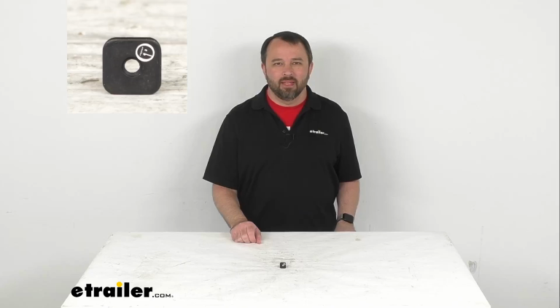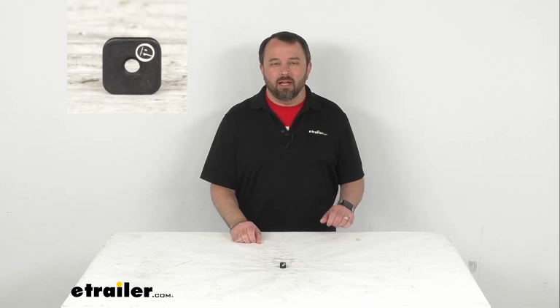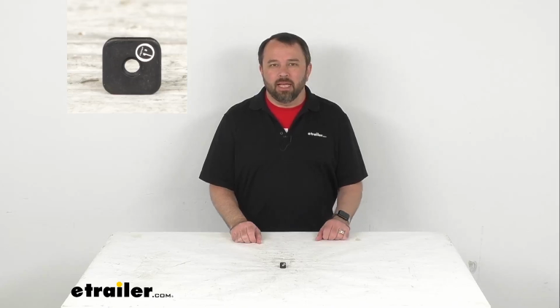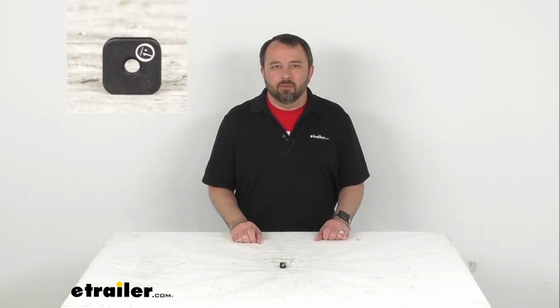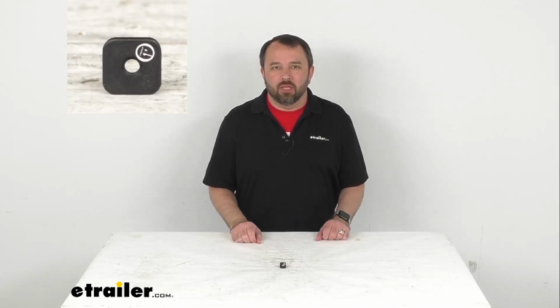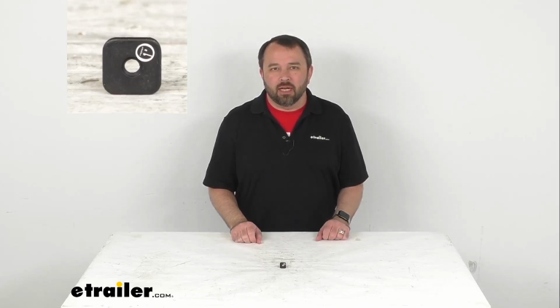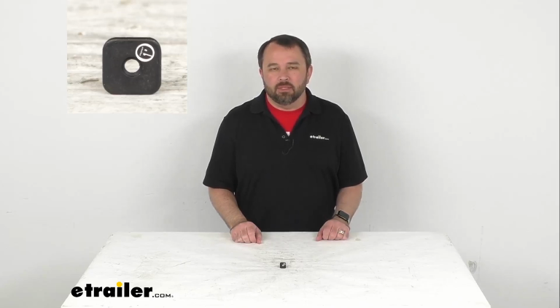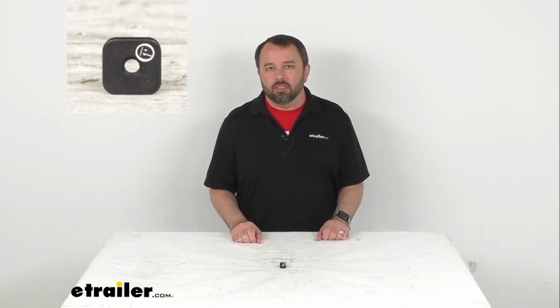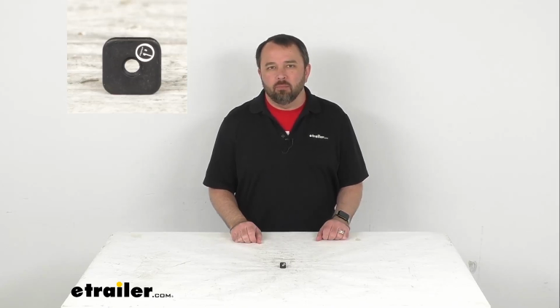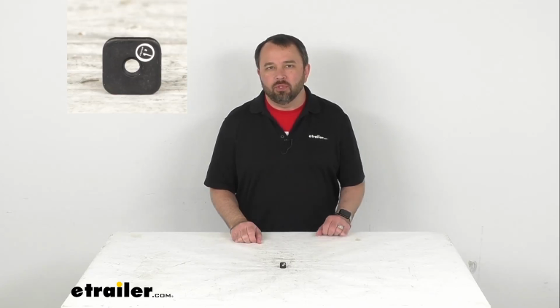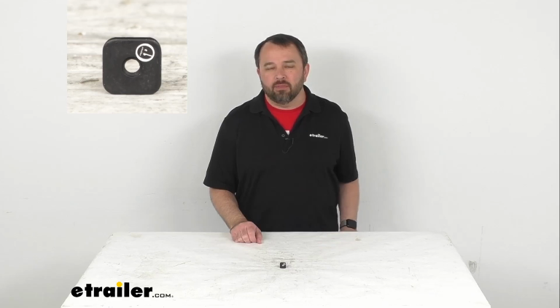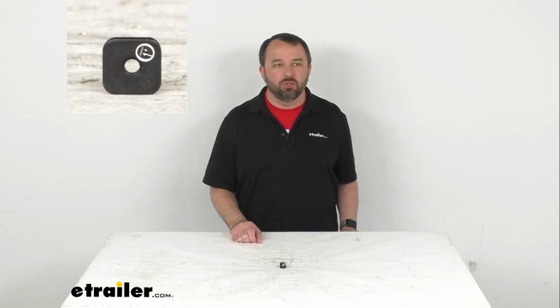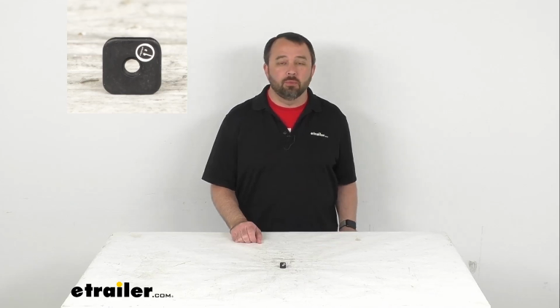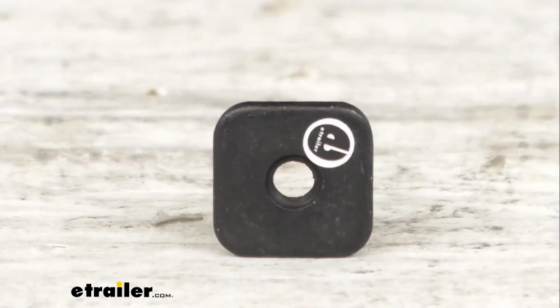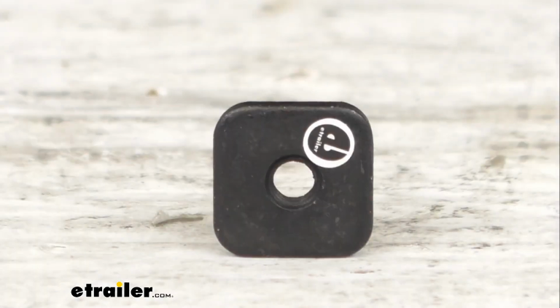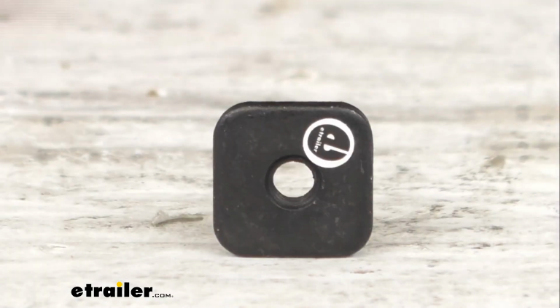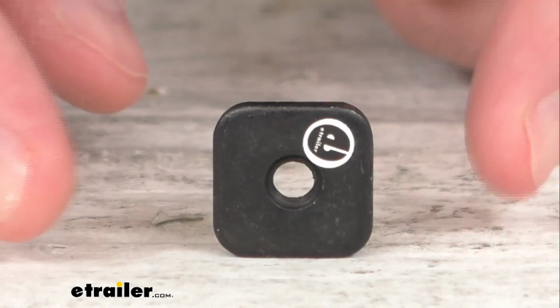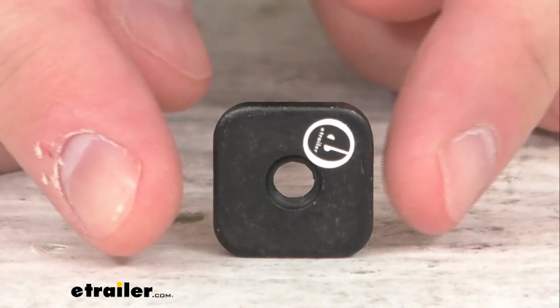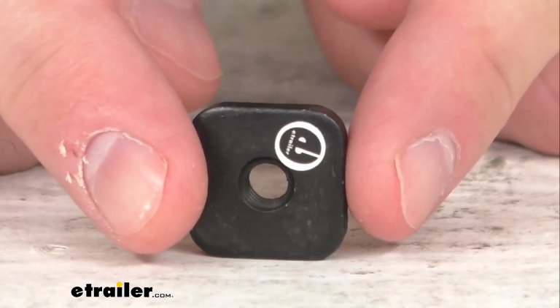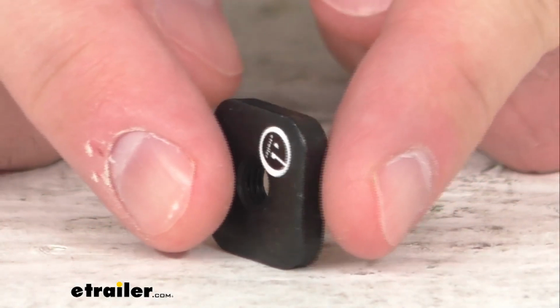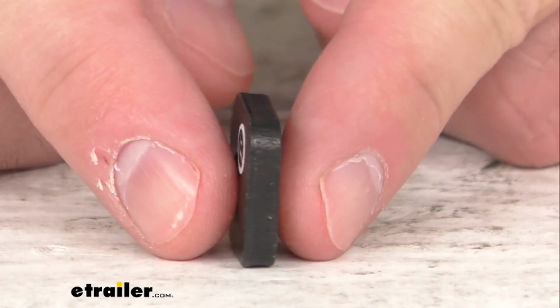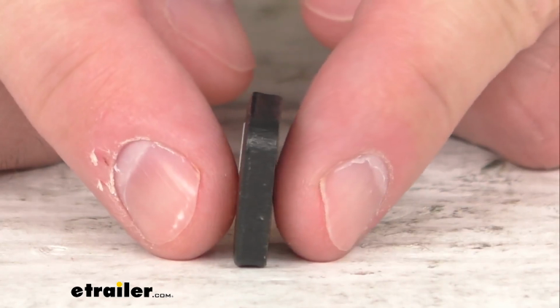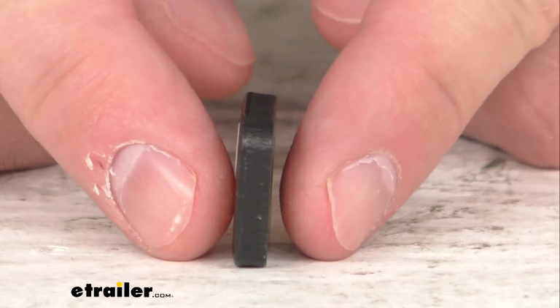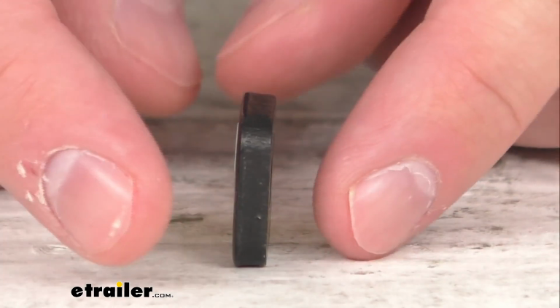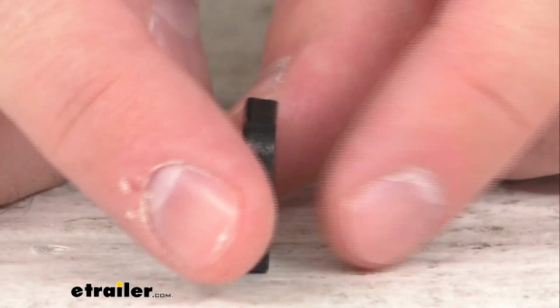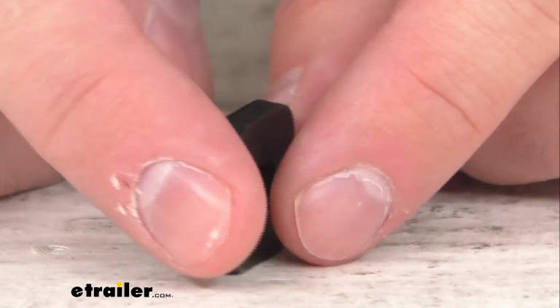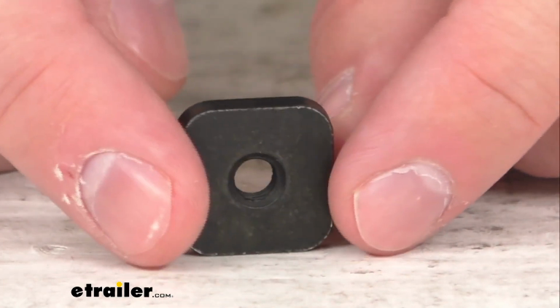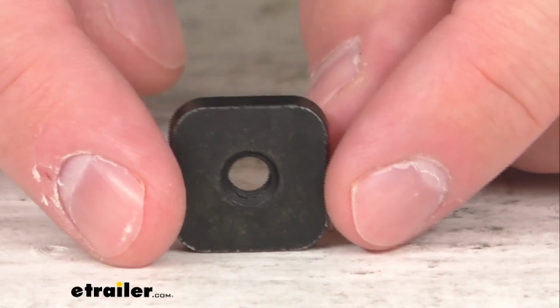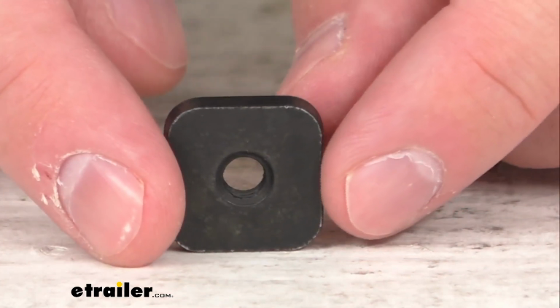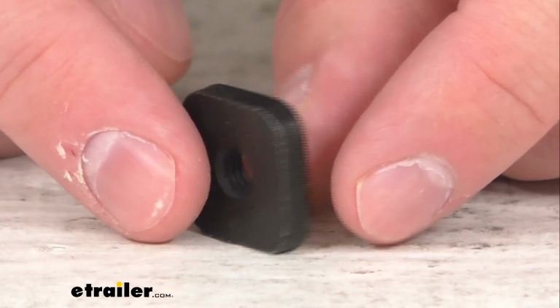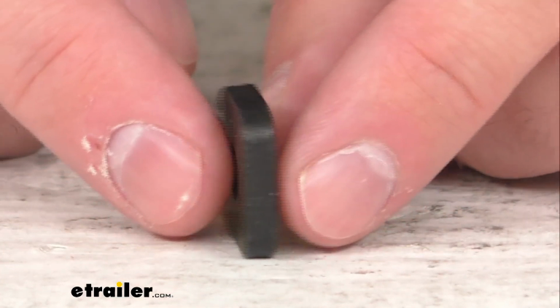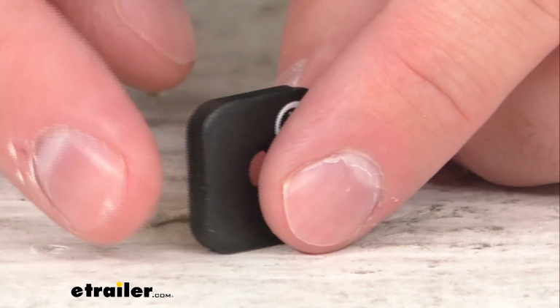Hi everybody, Andy here with eTrailer.com. Today we're going to take a brief look at this Thule replacement square nut. This is going to replace one square nut for the DeWalt contractor series ladder racks and the Thule roof mounted bike racks.